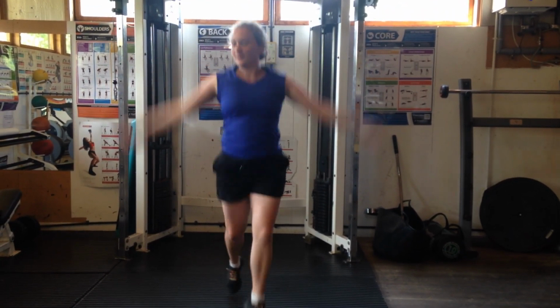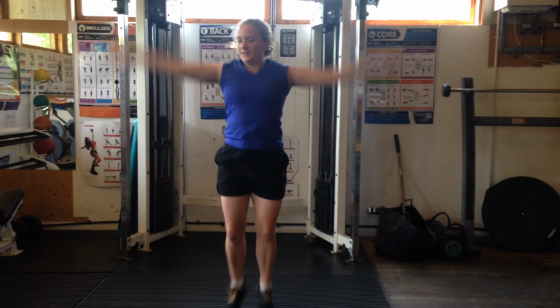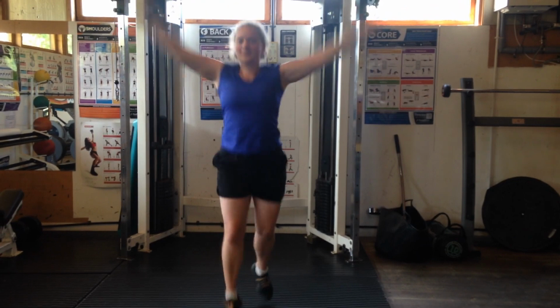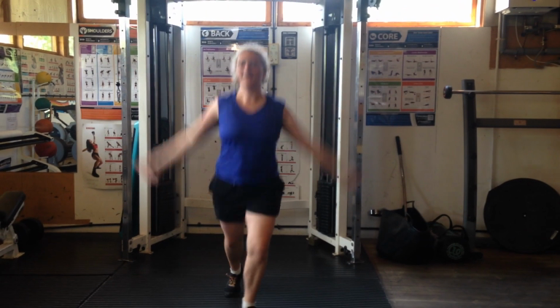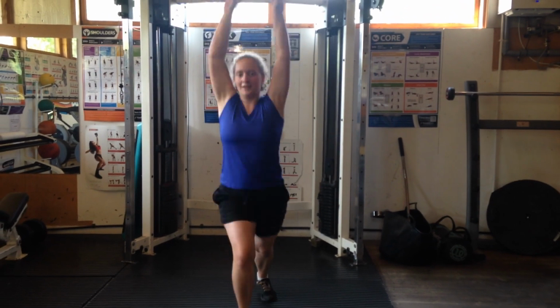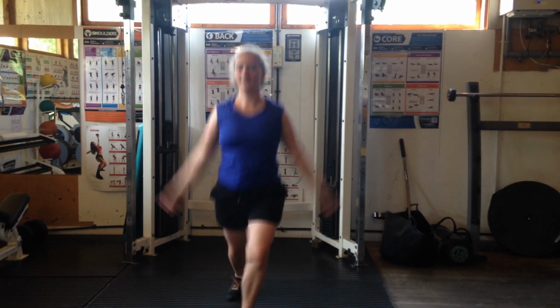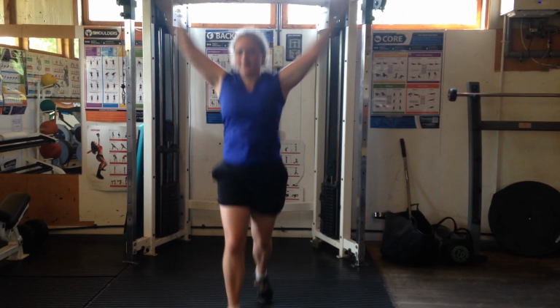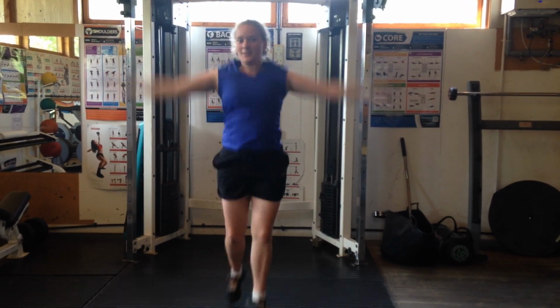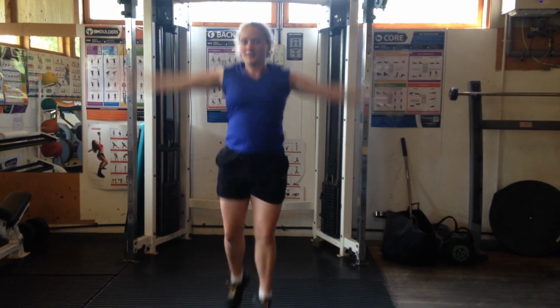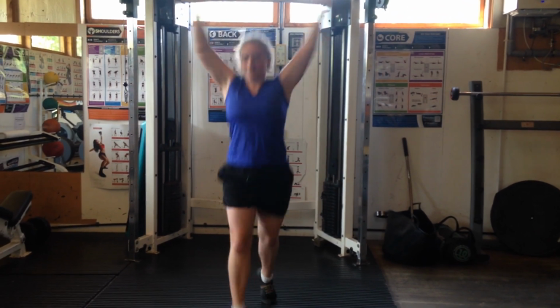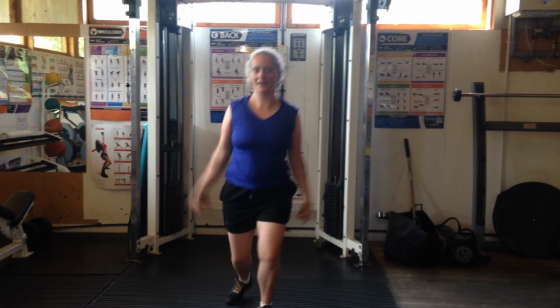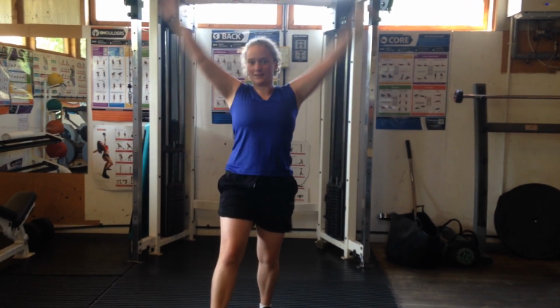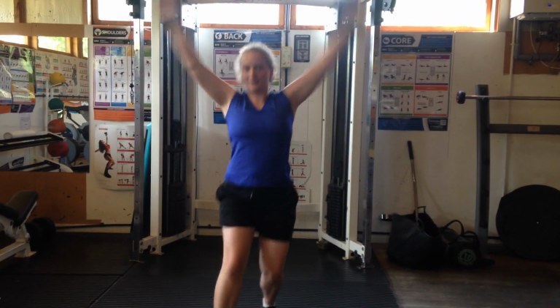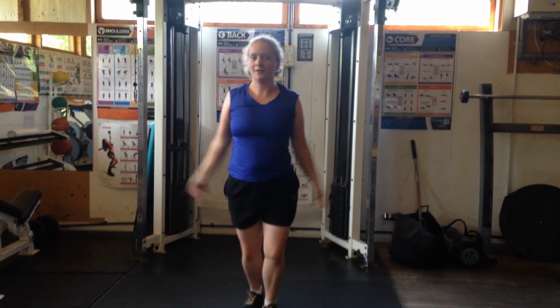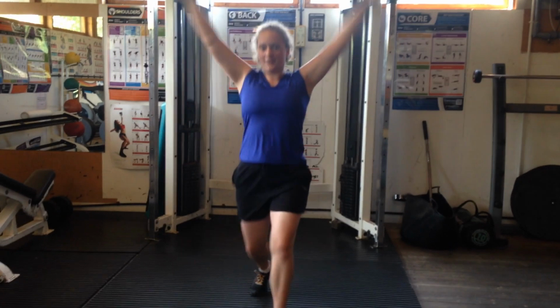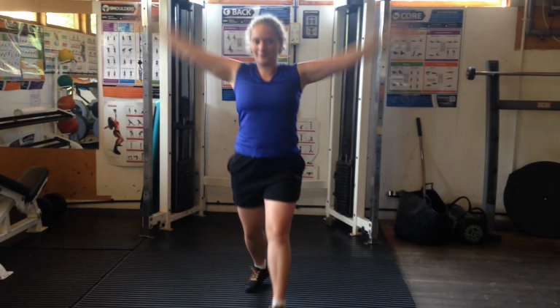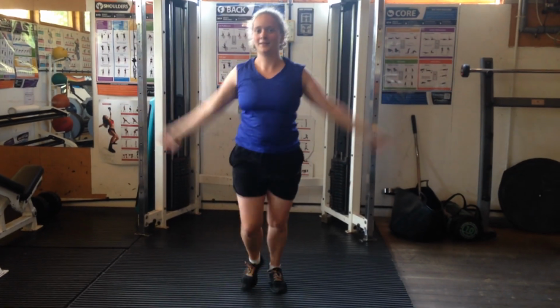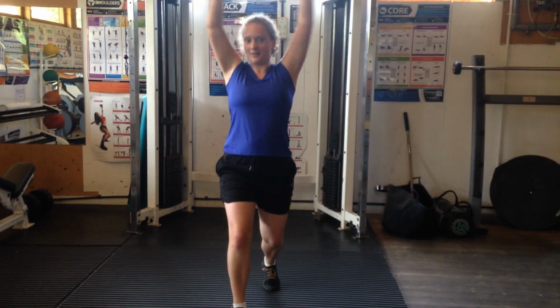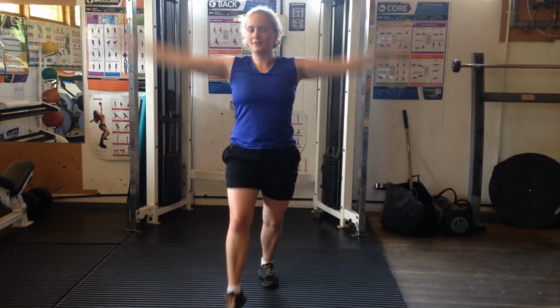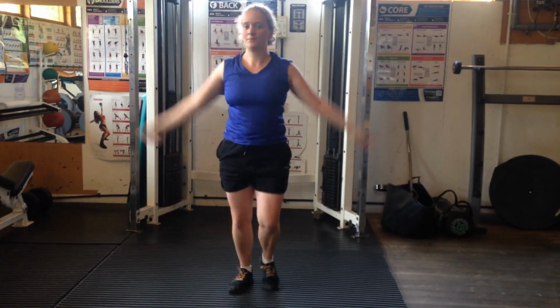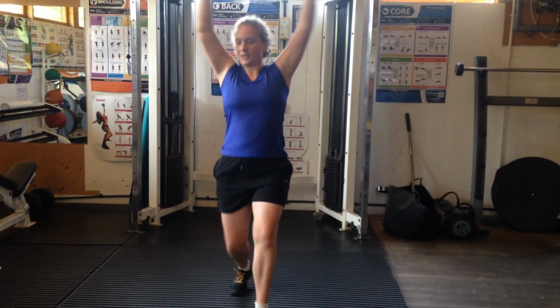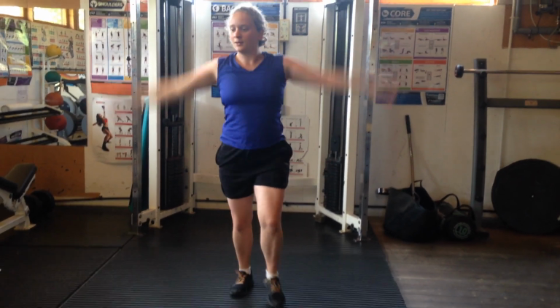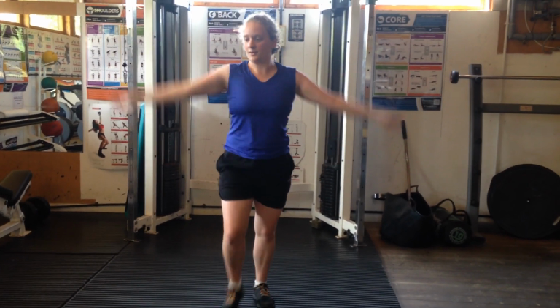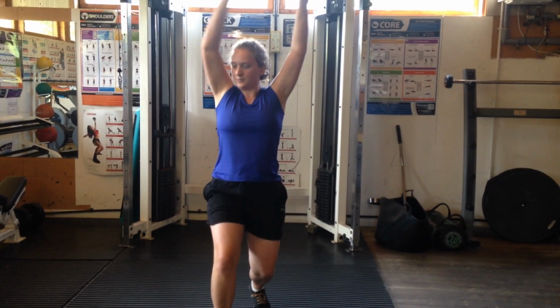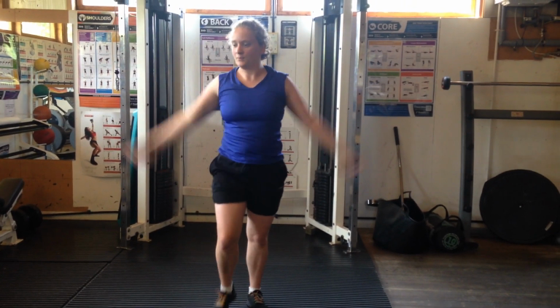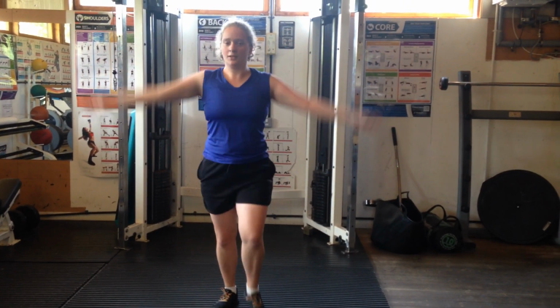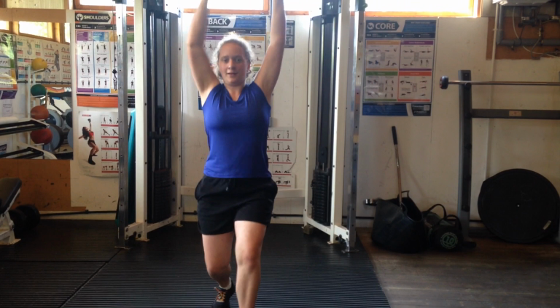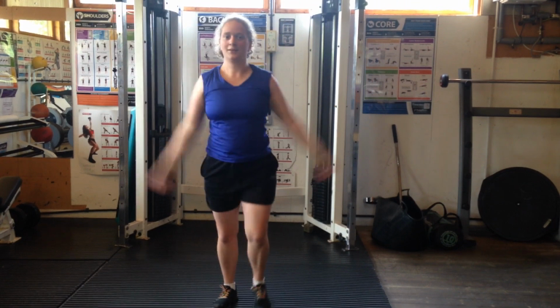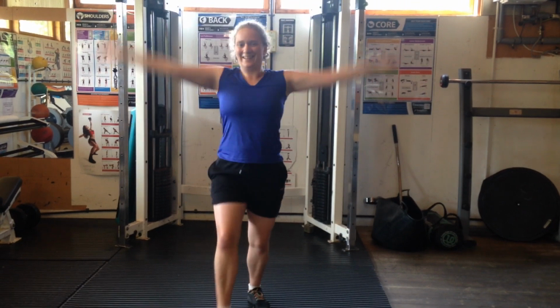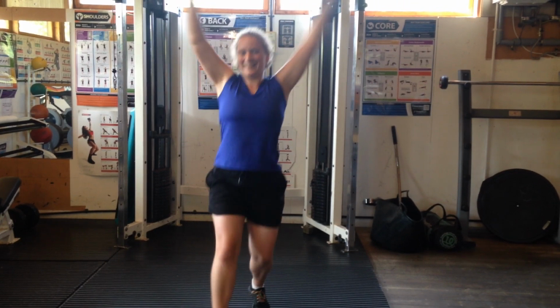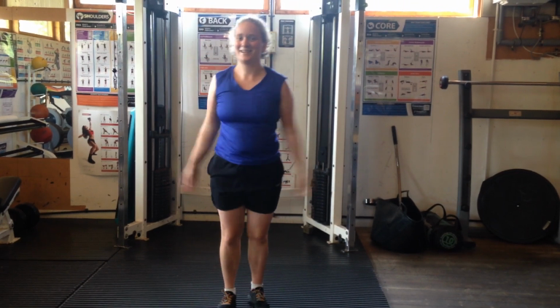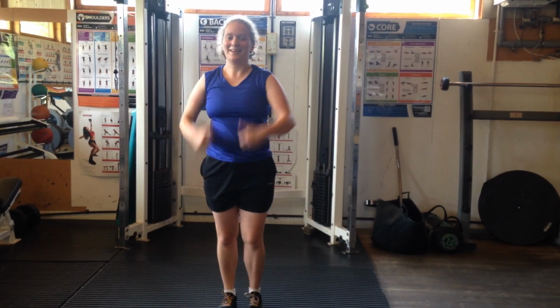Okay, and if you want to adapt it, you can then do the lungy forward one. Here we go. Beth, I'll show you. 3, 2, 1, rest.